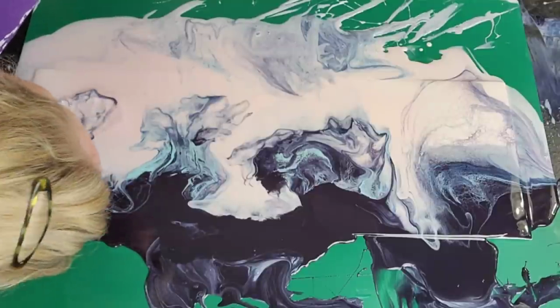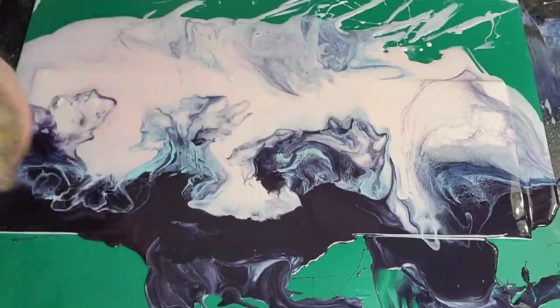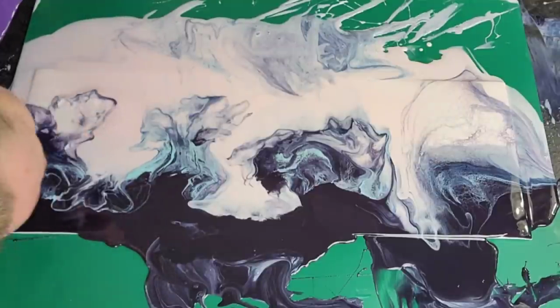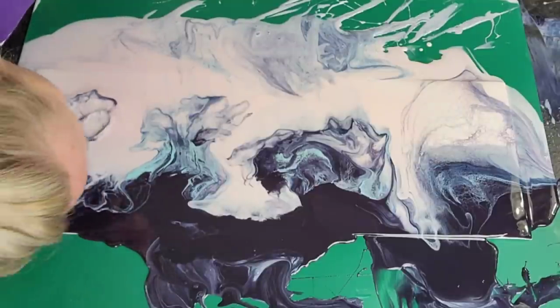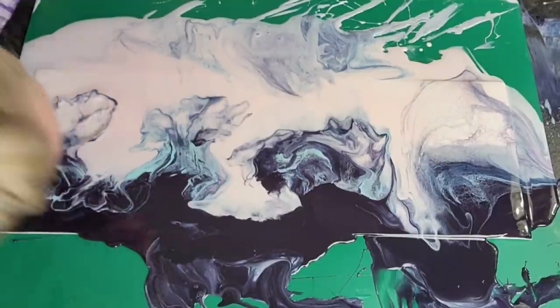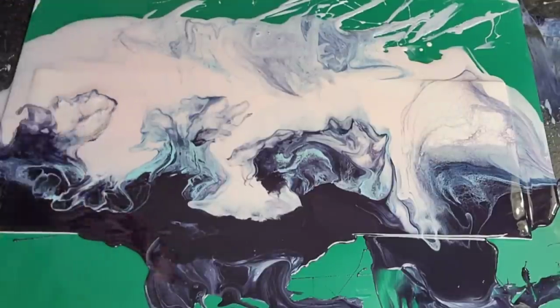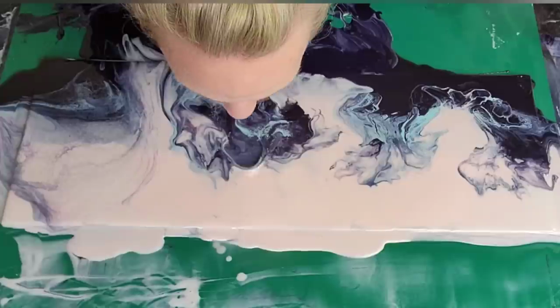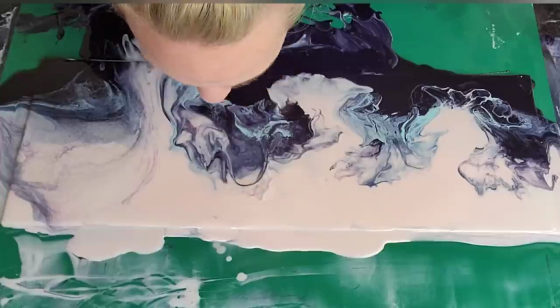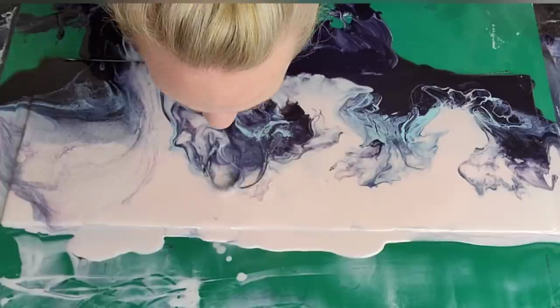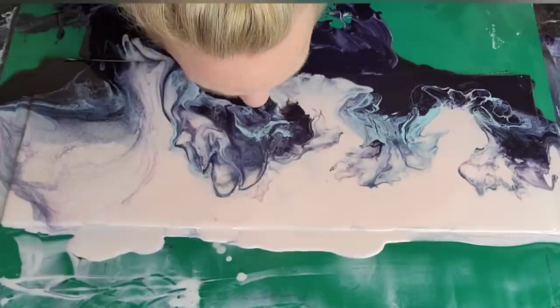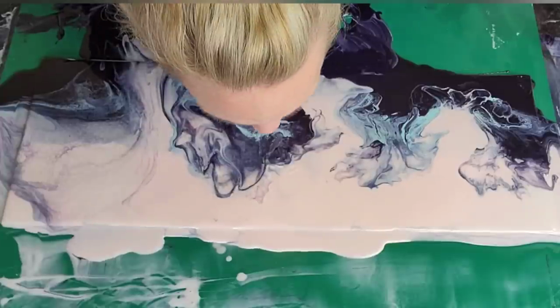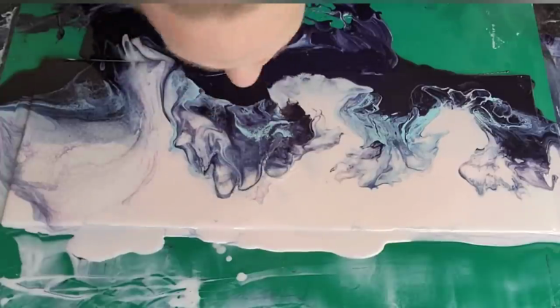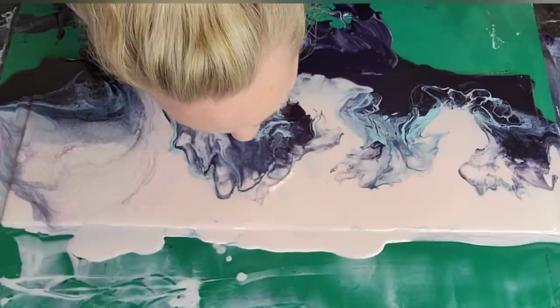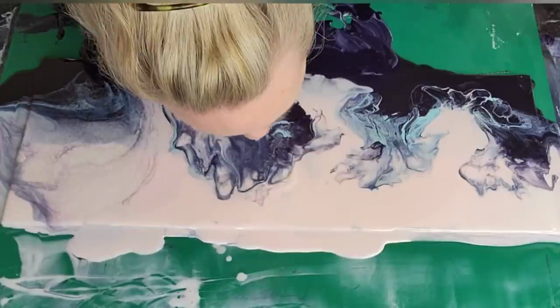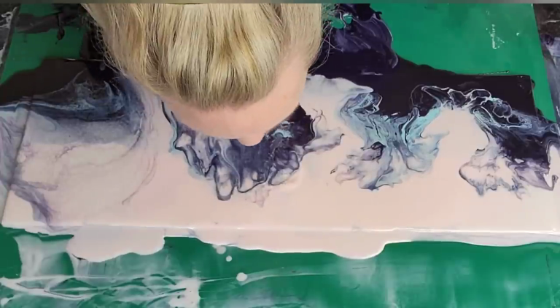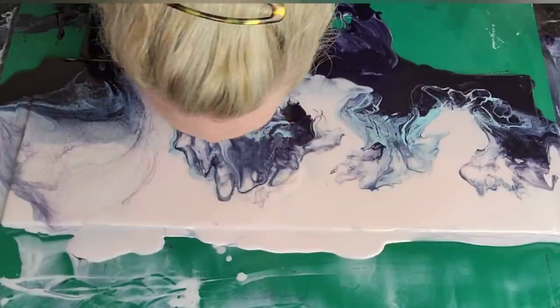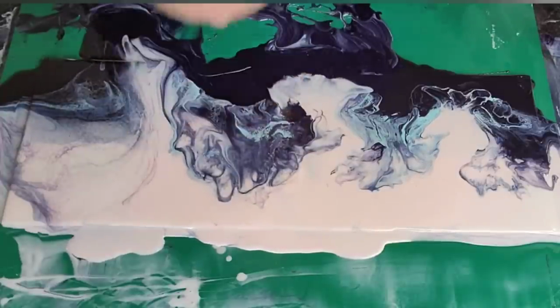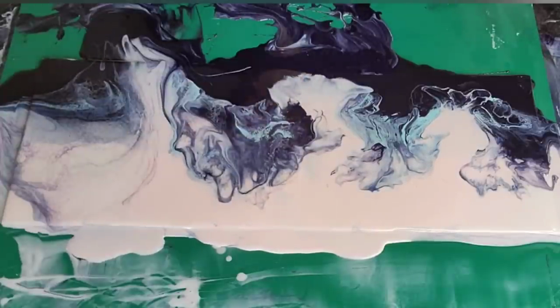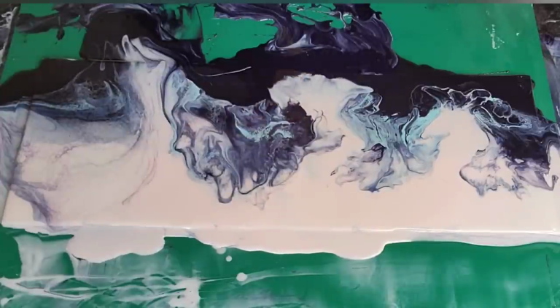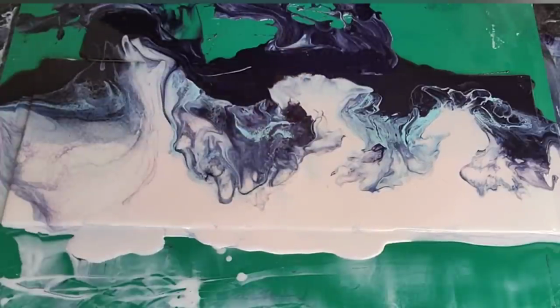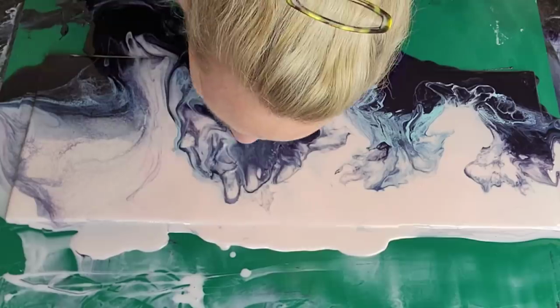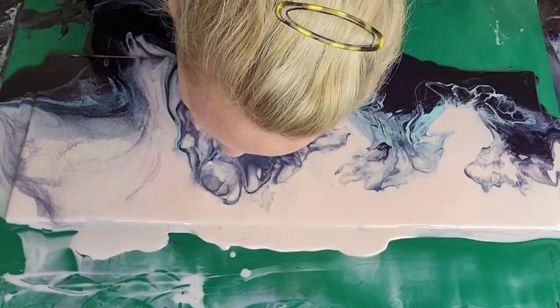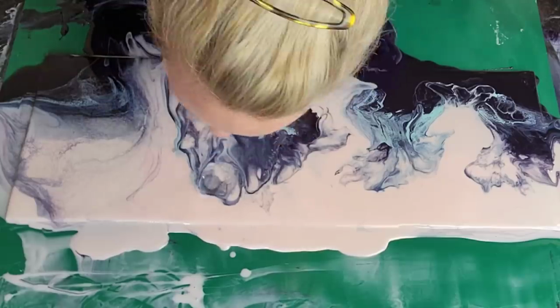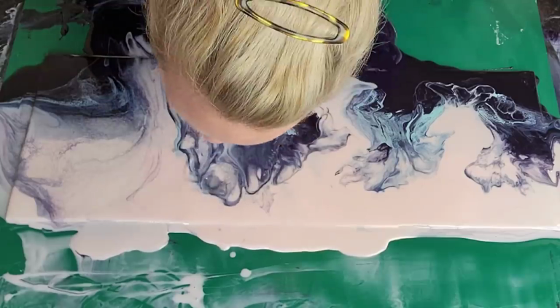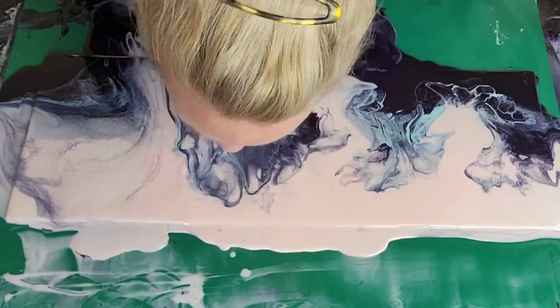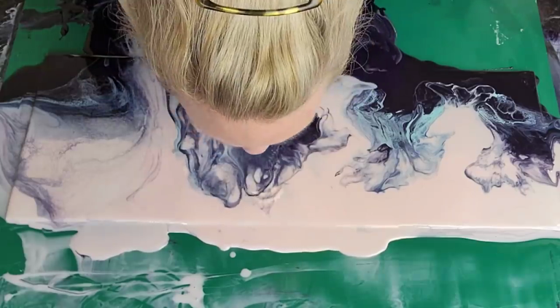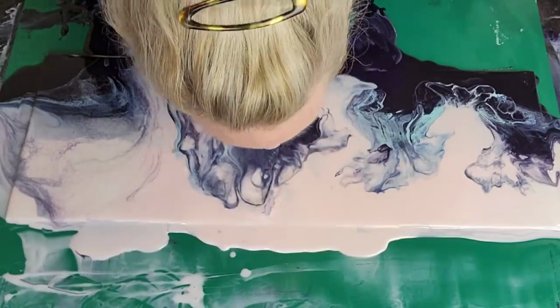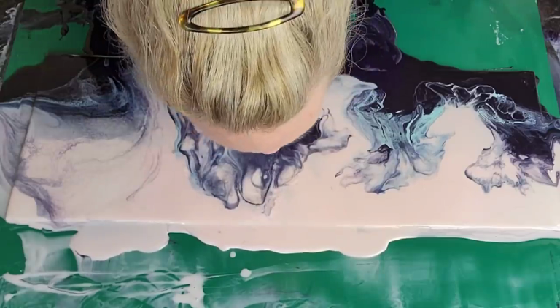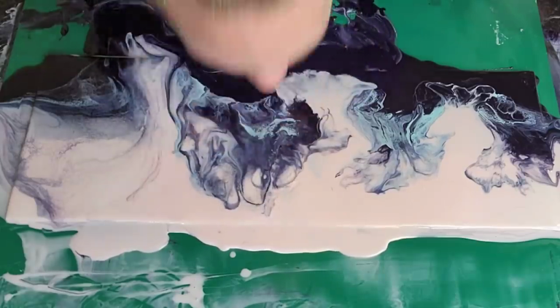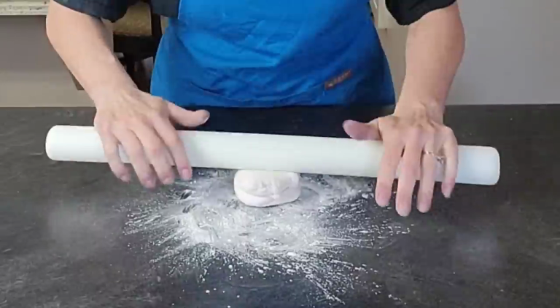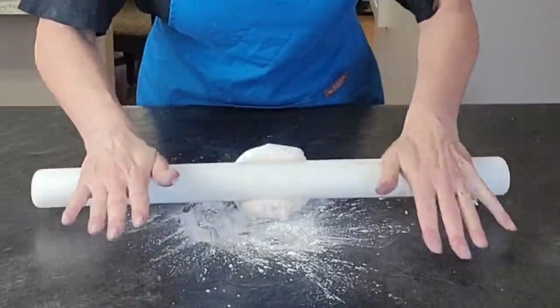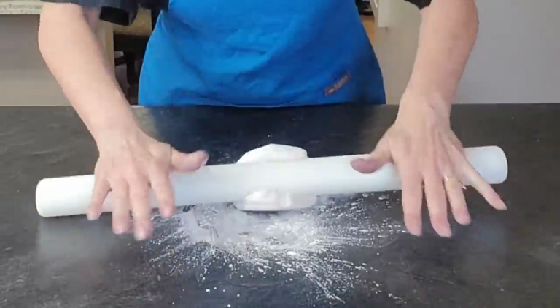Seriously, please don't come at me for using my mouth — I know this is not what you would do. This is not for an order; this is just for demonstration purposes. You would use your airbrush.